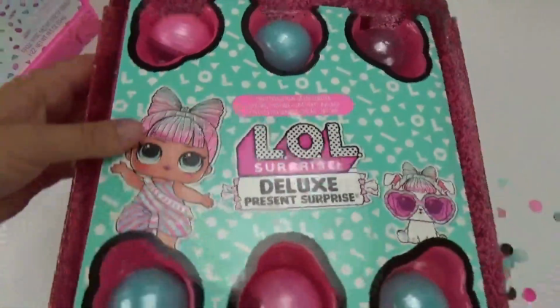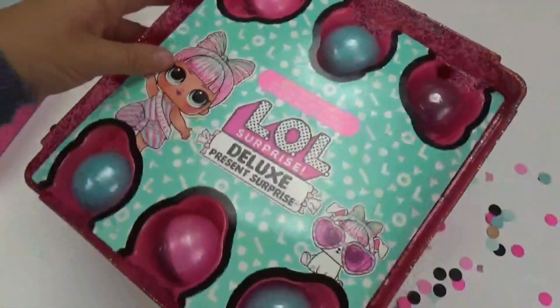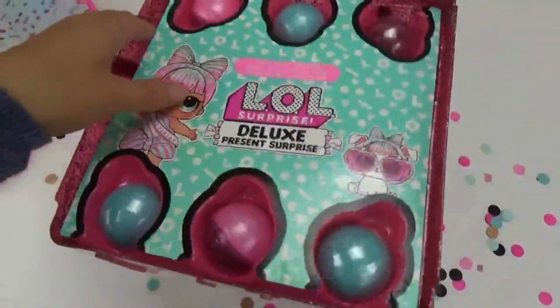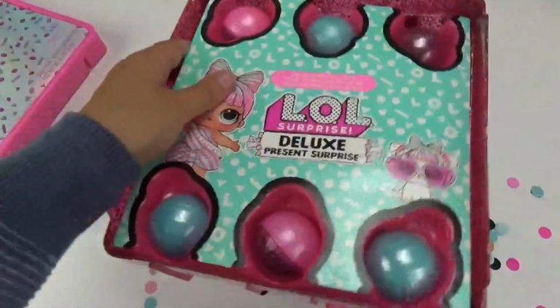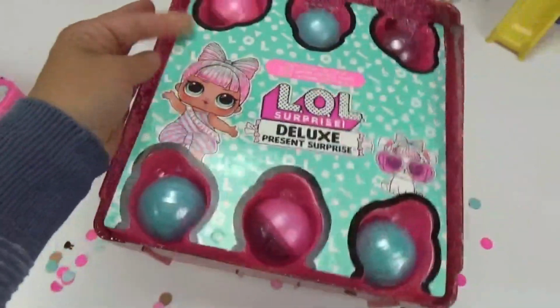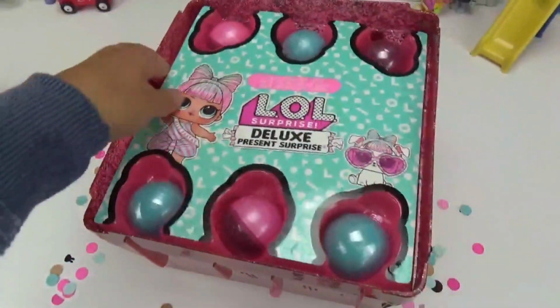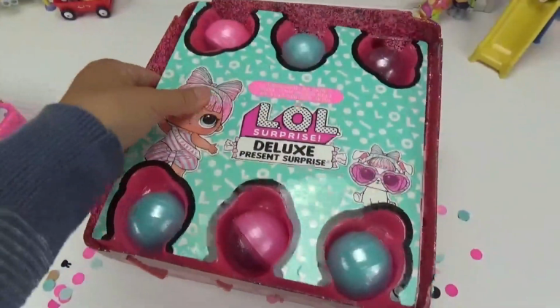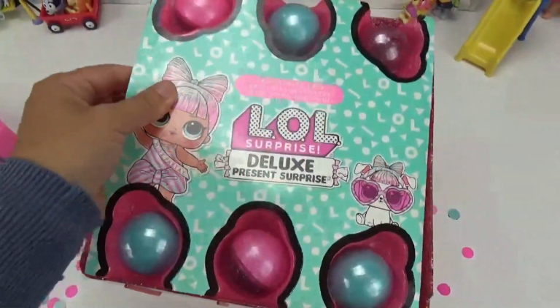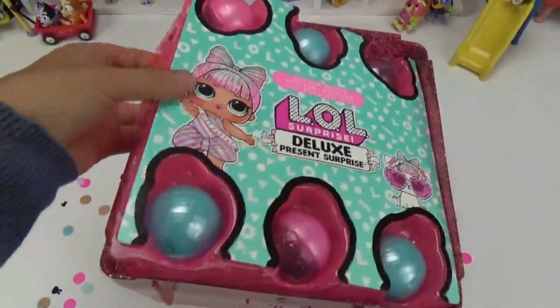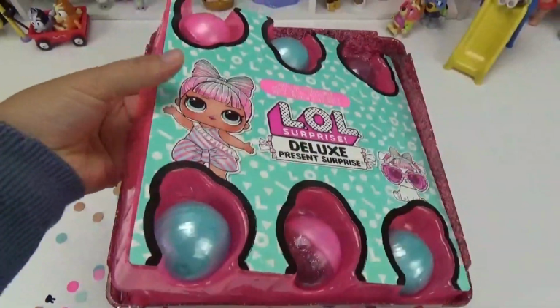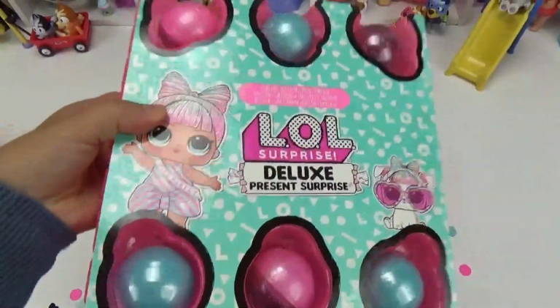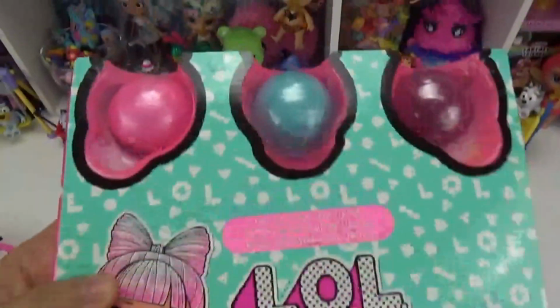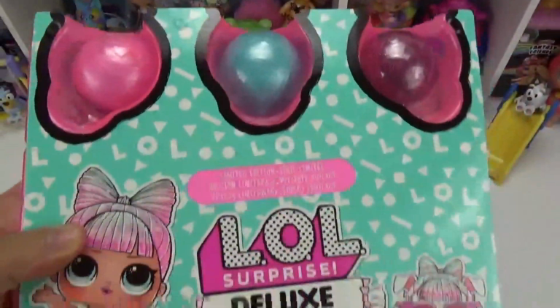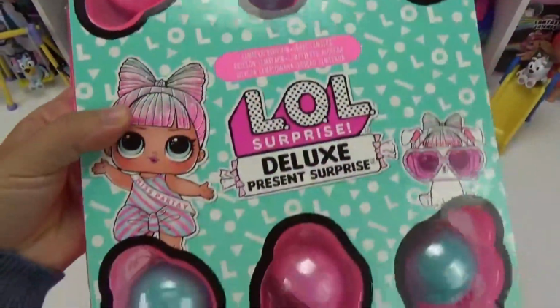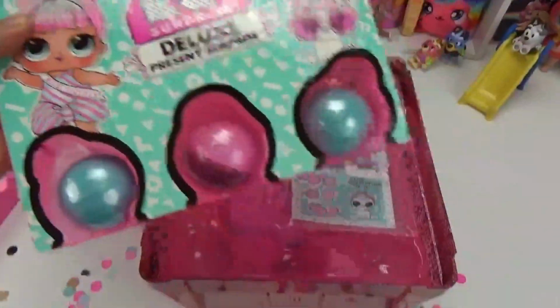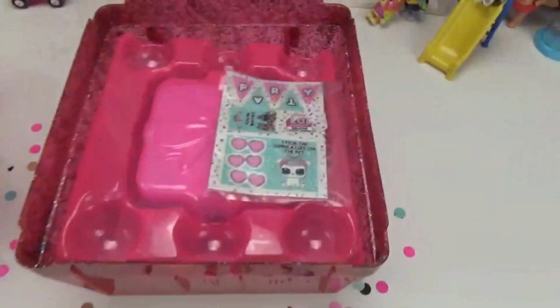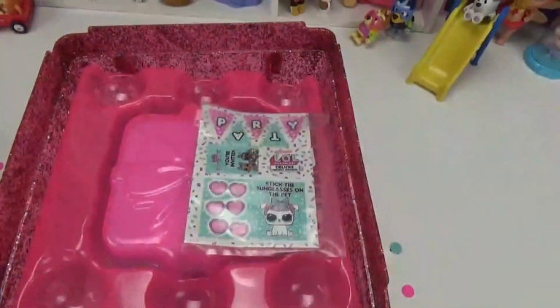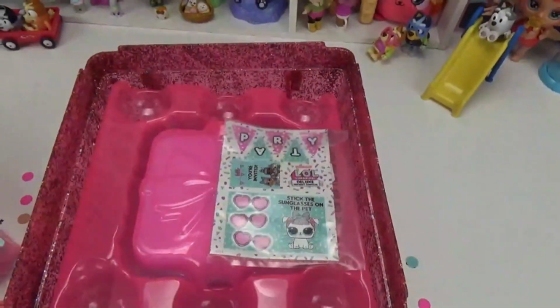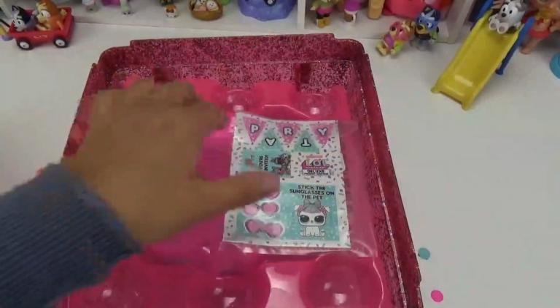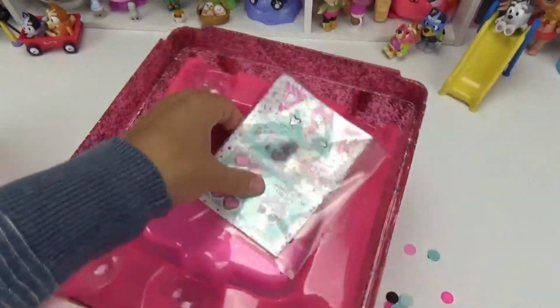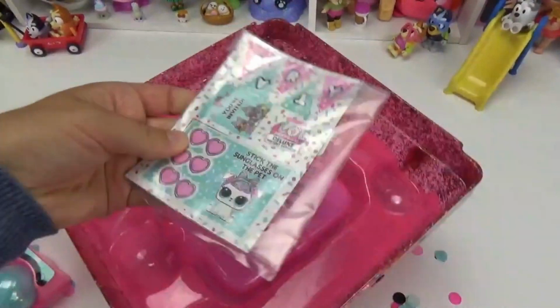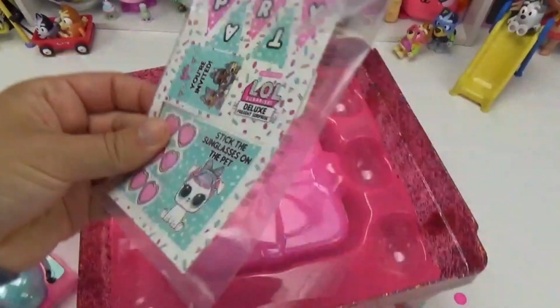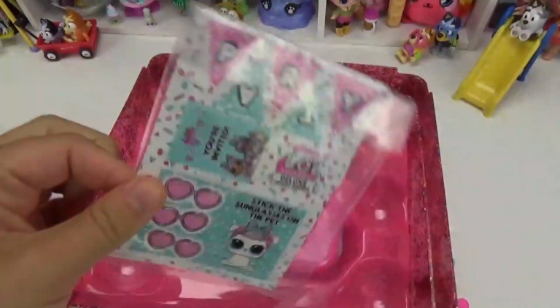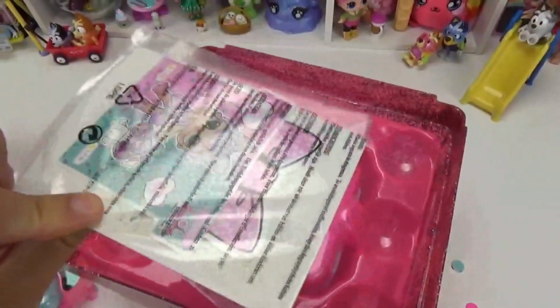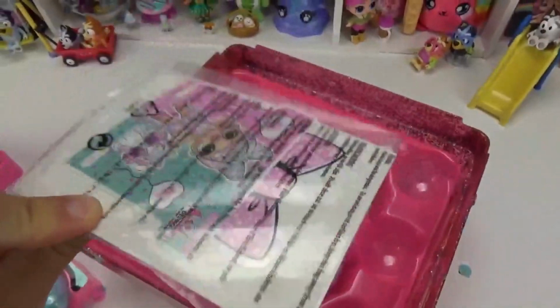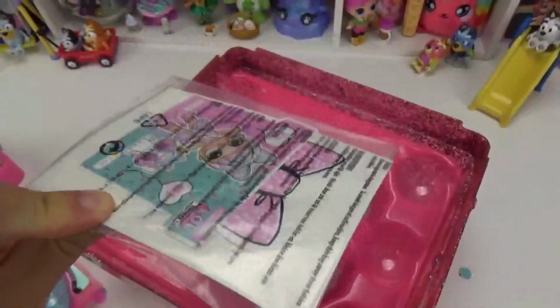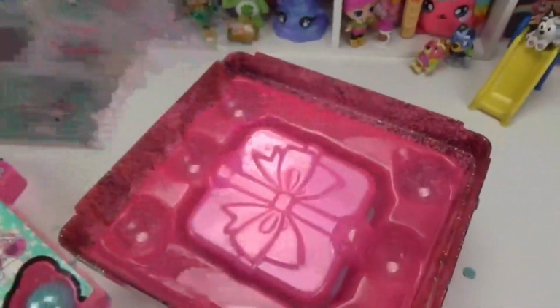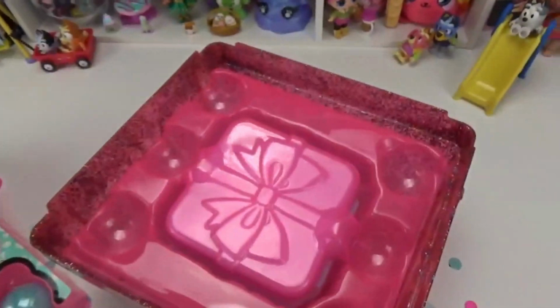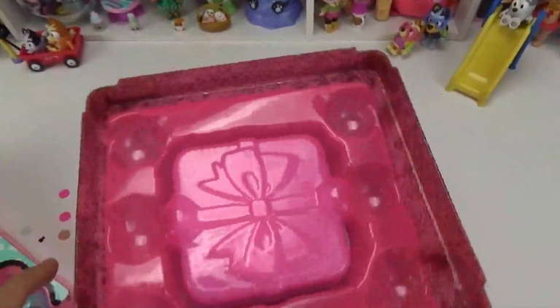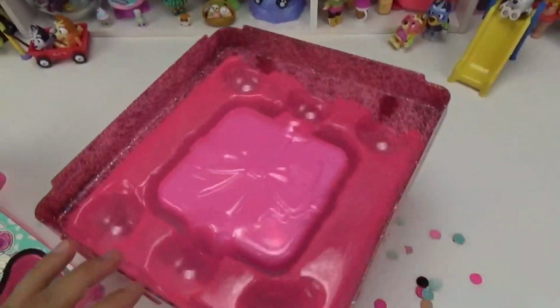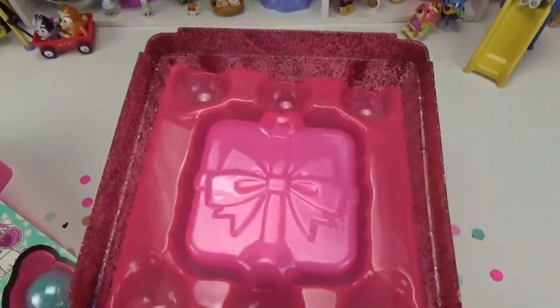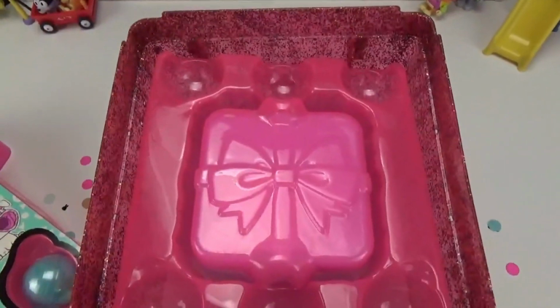We got six surprises right away, so let's take this out. Look at that — we got some more goodies underneath here. We got some stickers maybe, and then the checklist, and it looks like a little present.